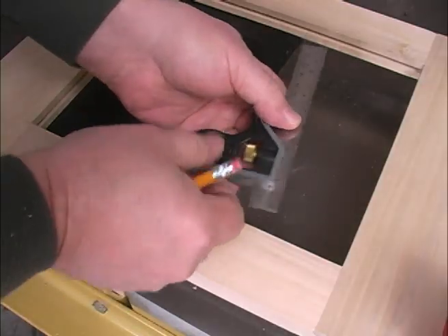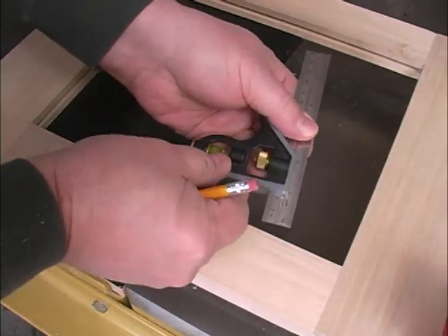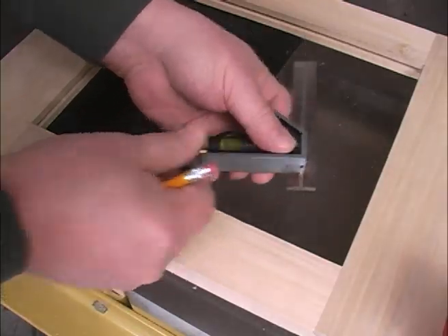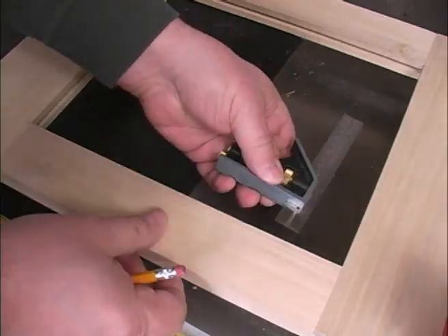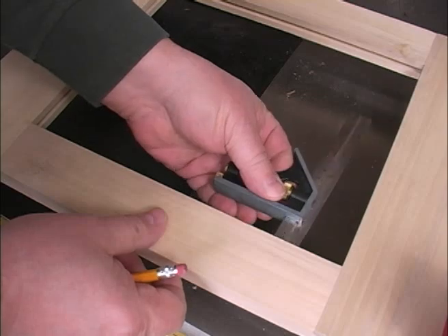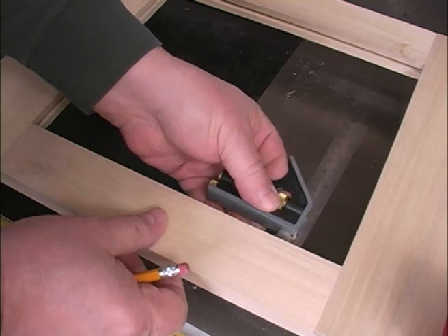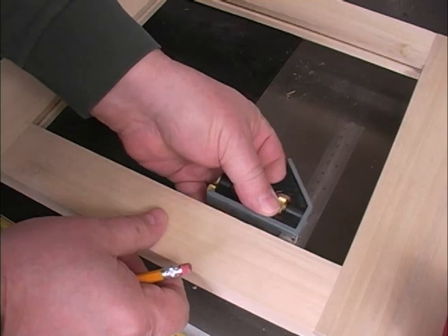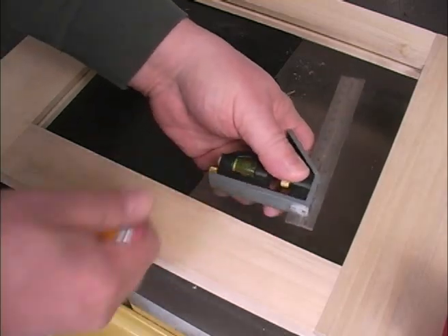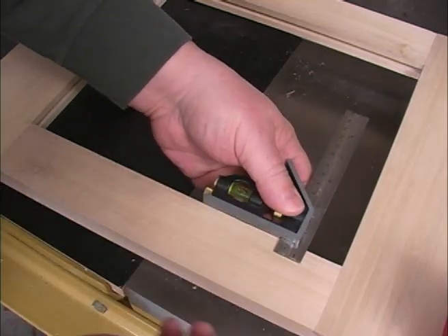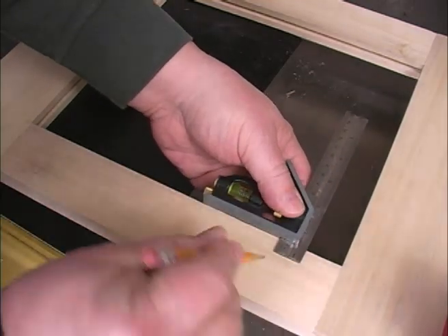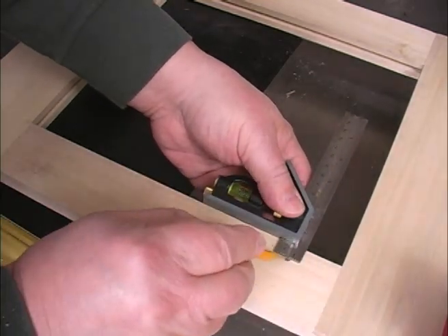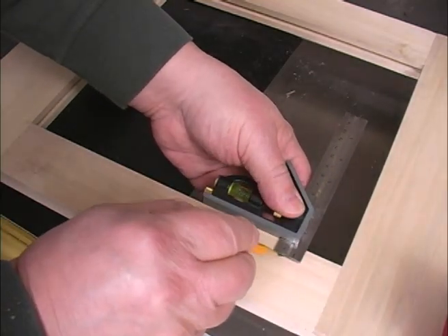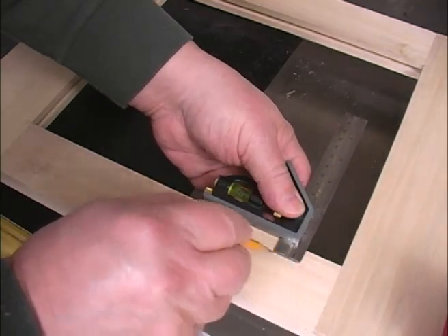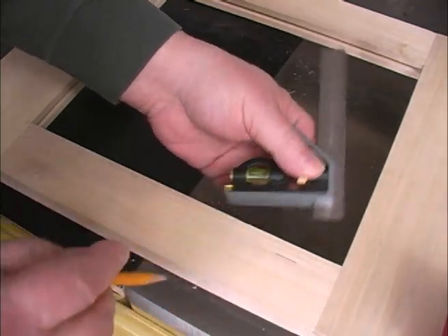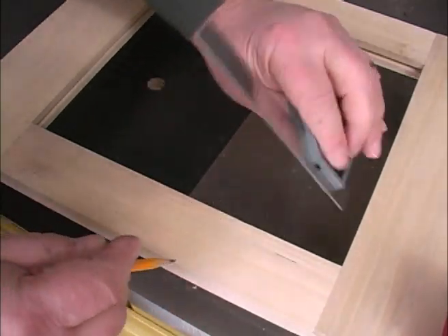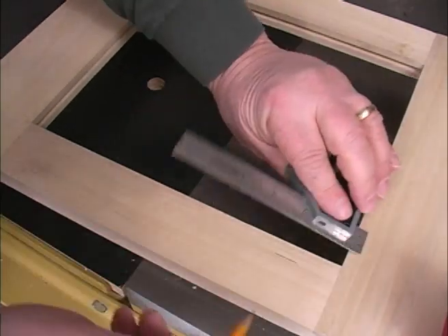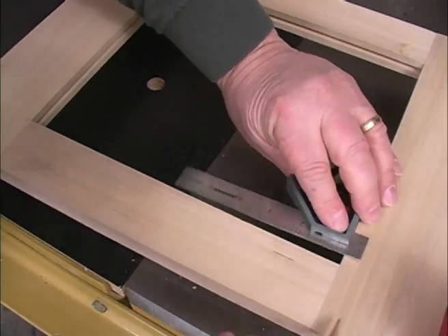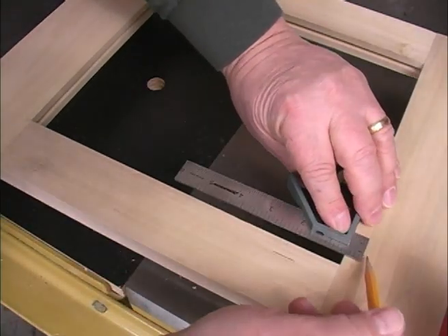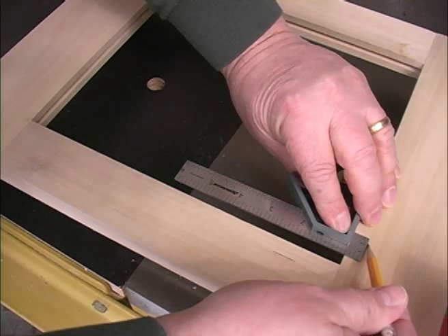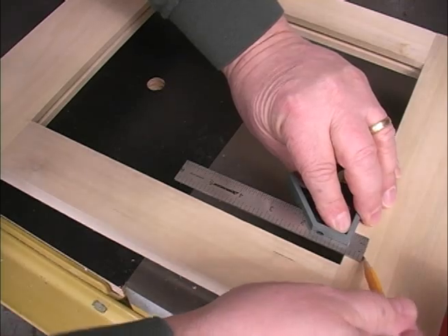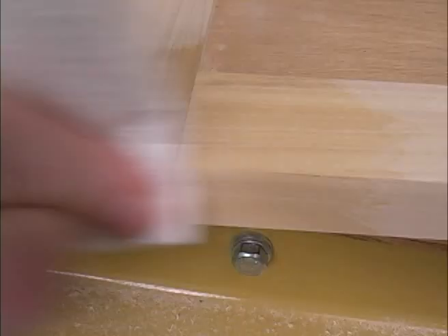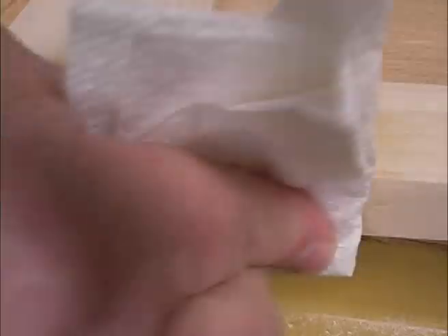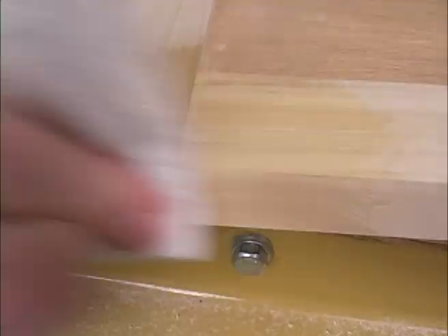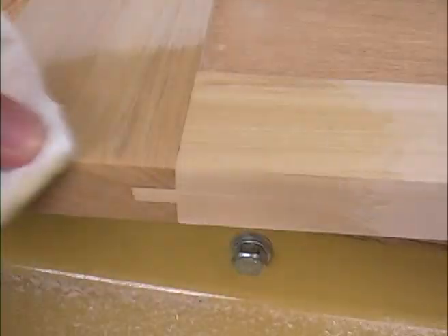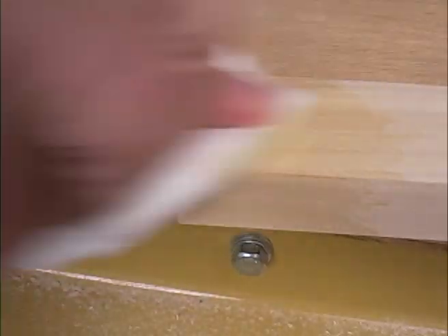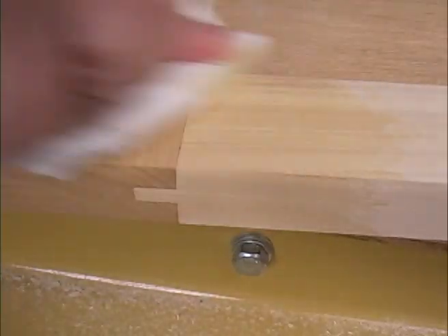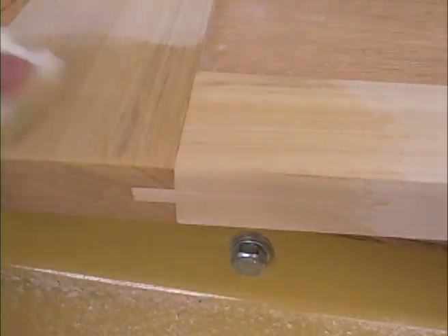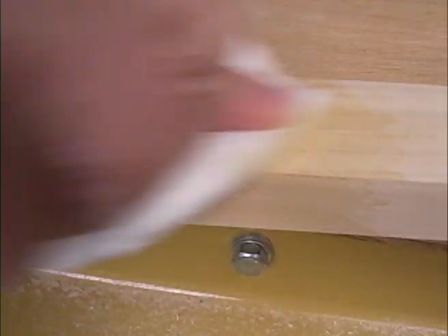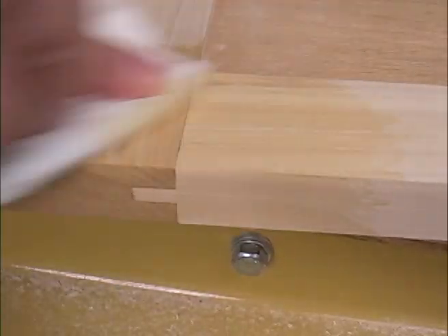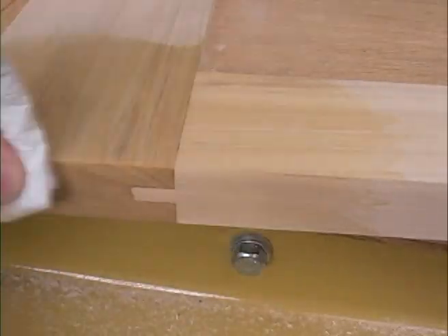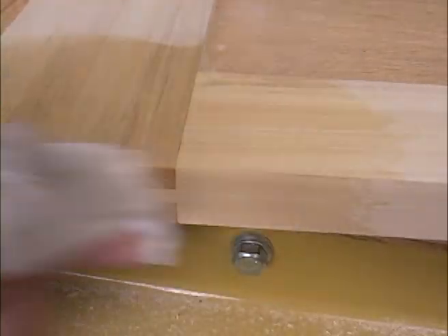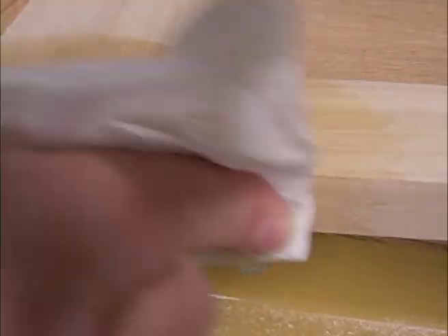The tongue and groove joint has been used for years for making simple doors. We'll show you a simple way of measuring accurately for the inside panel. This is a joint that you'll definitely want to learn because you can use it the rest of your time in woodworking.